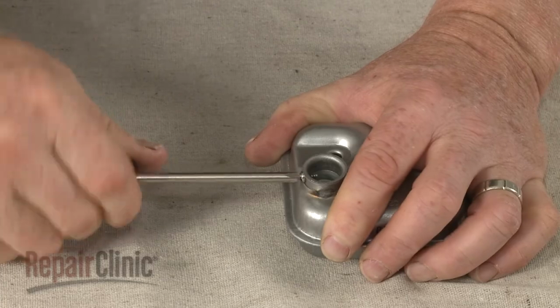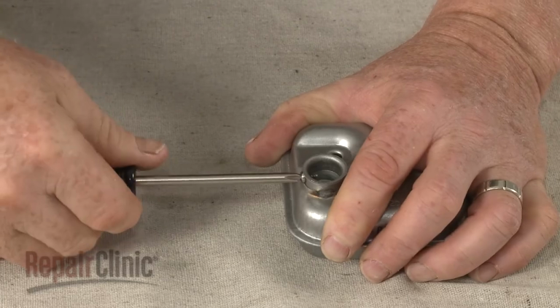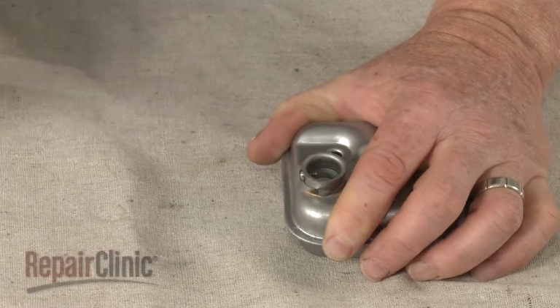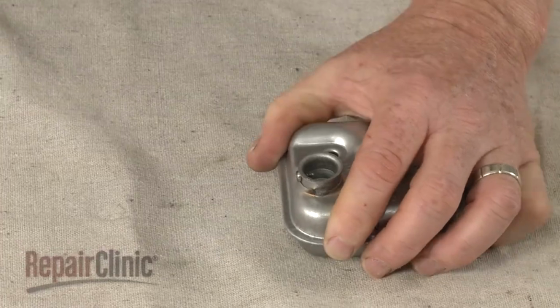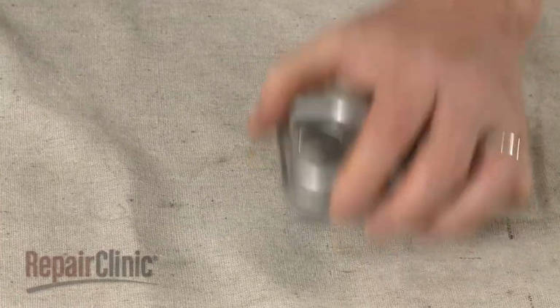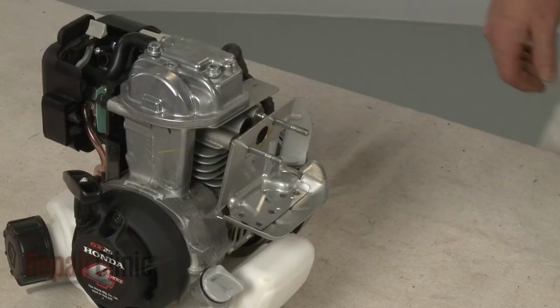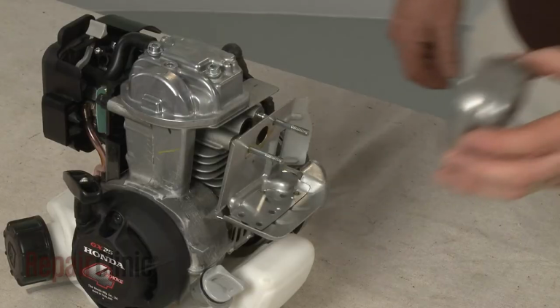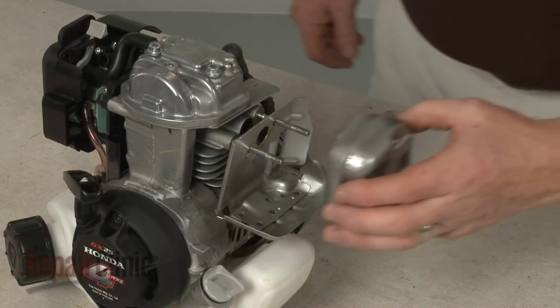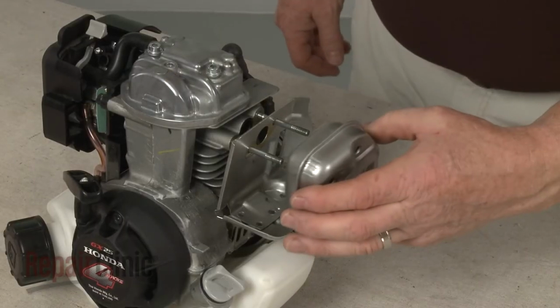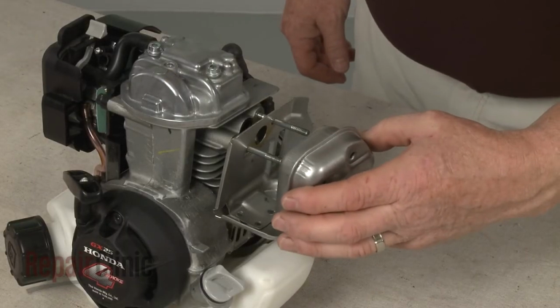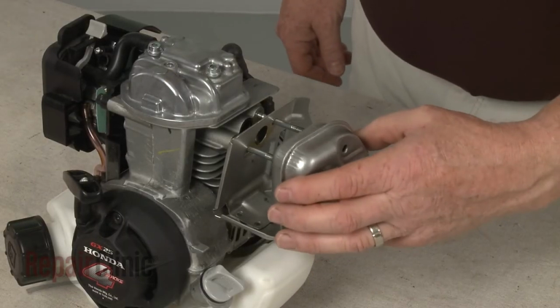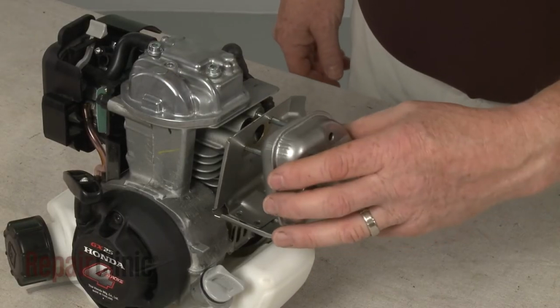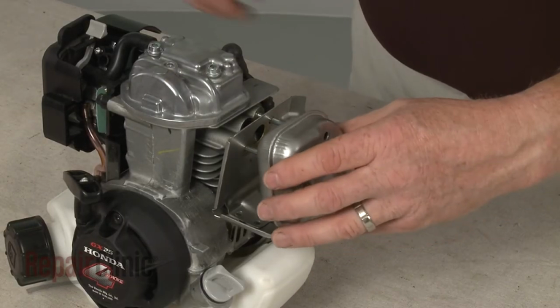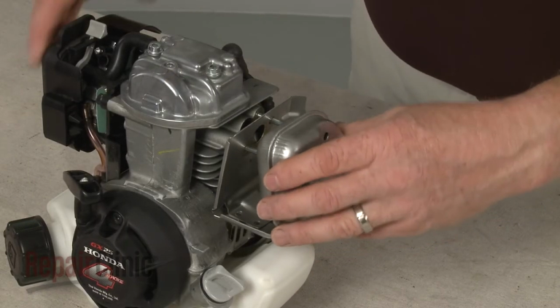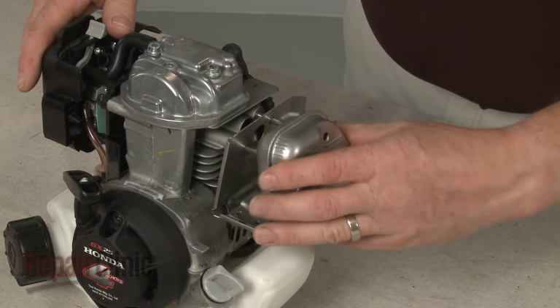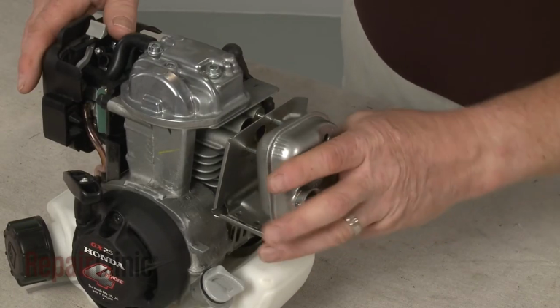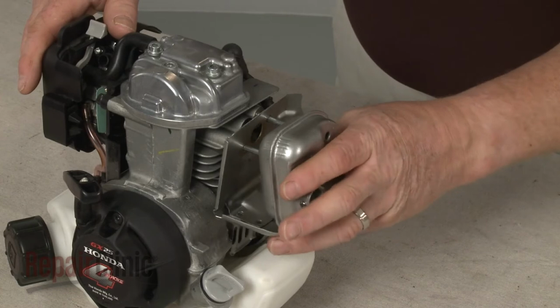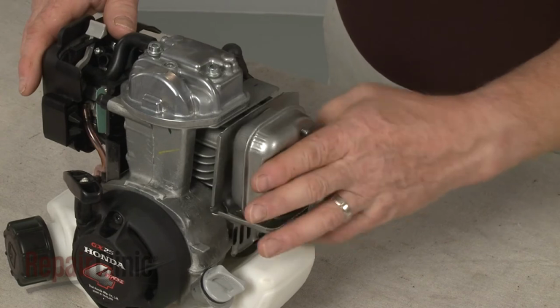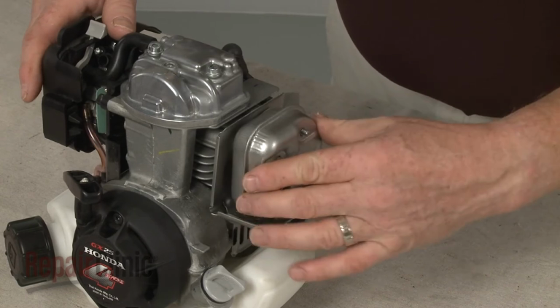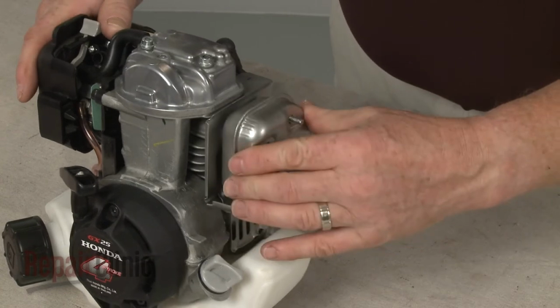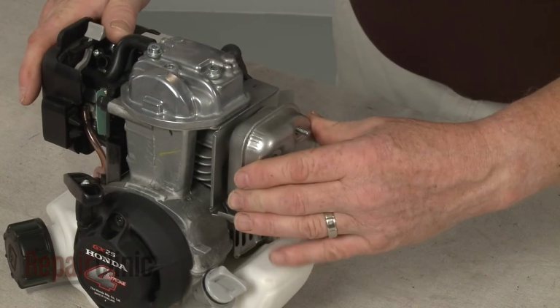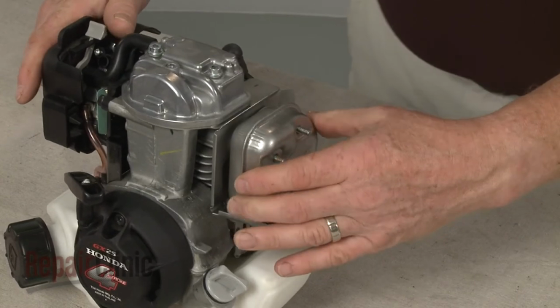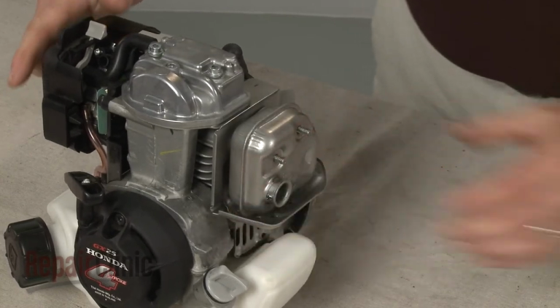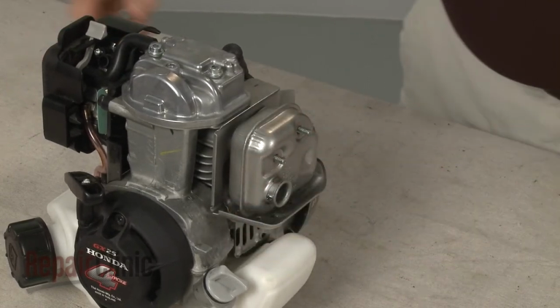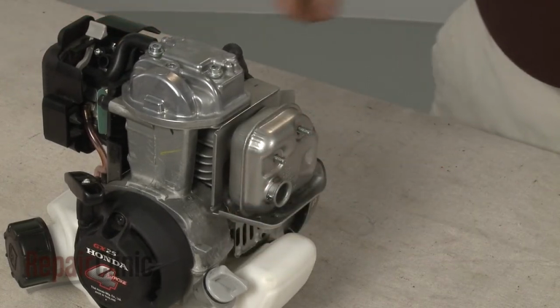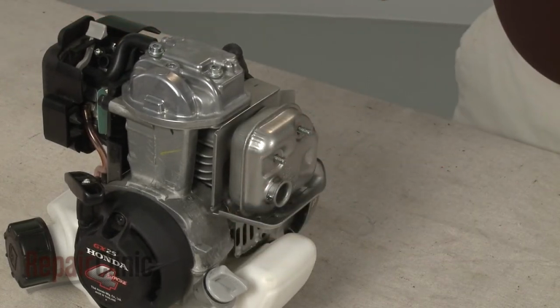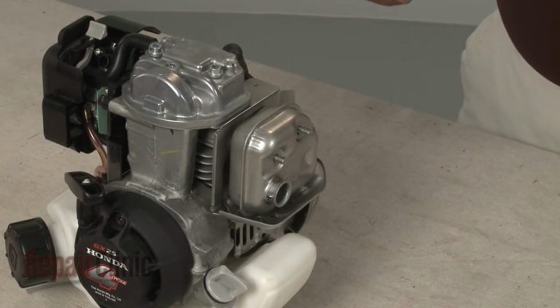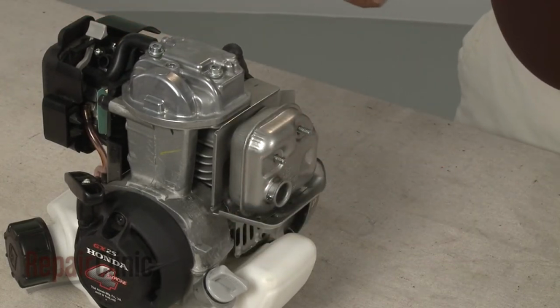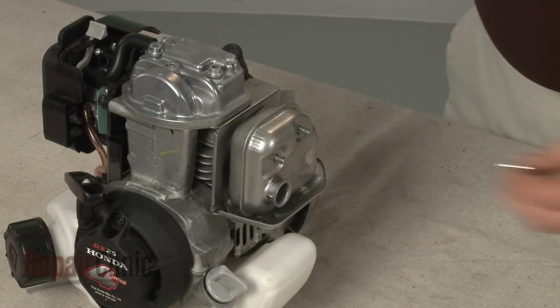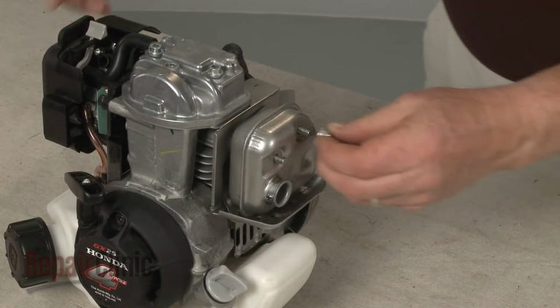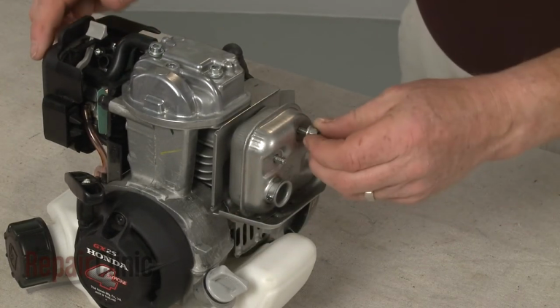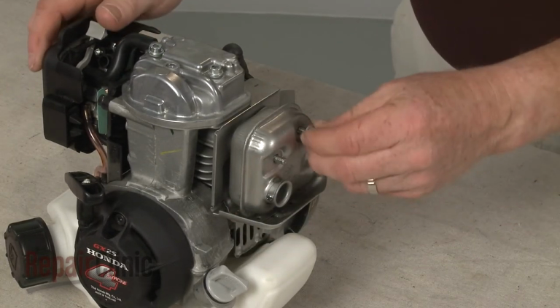With the arrester installed, slide the new muffler onto the mounting bolts. Thread the nuts and tighten.